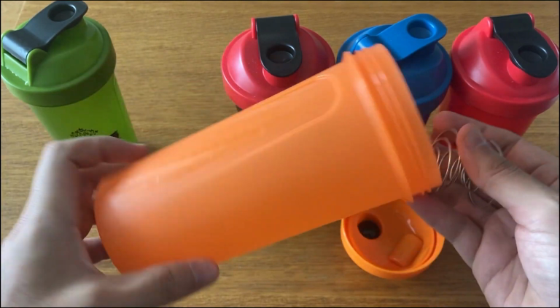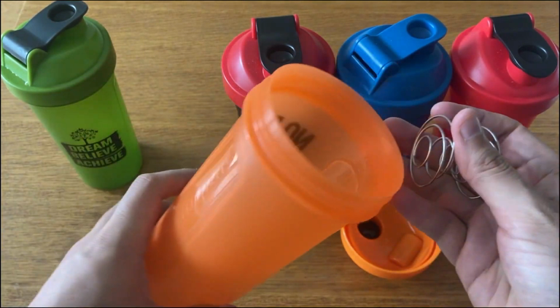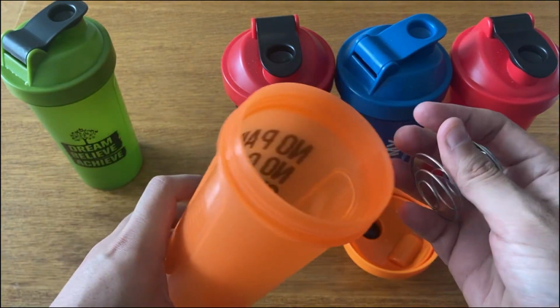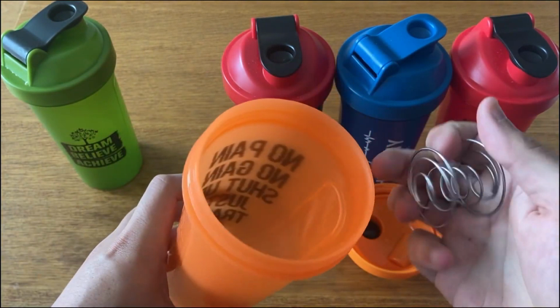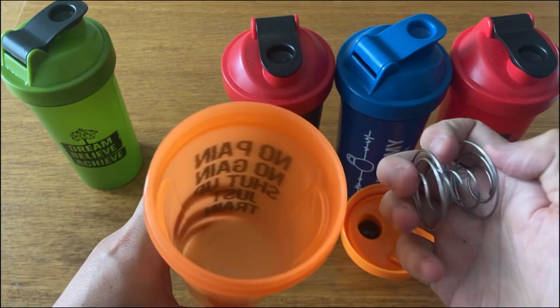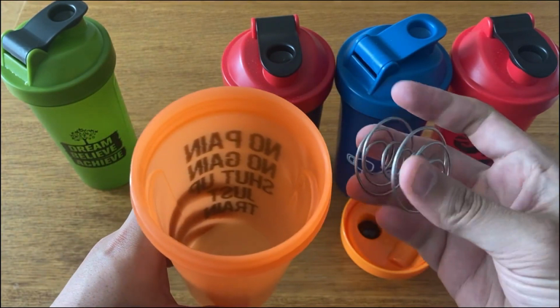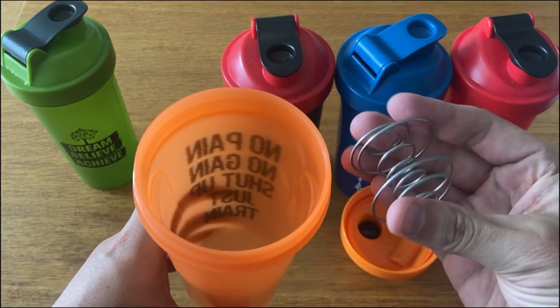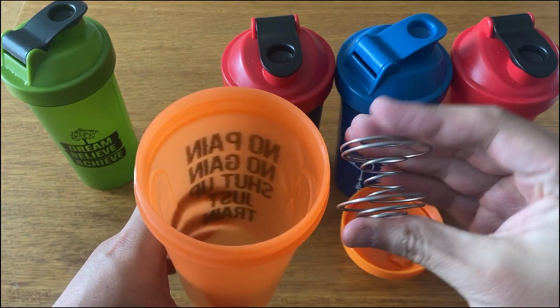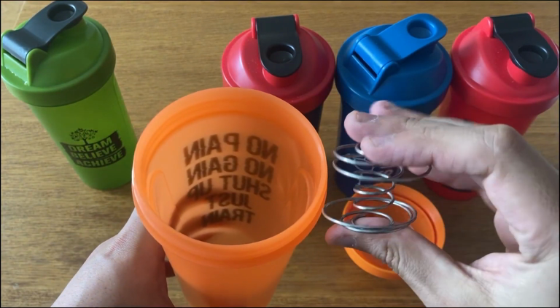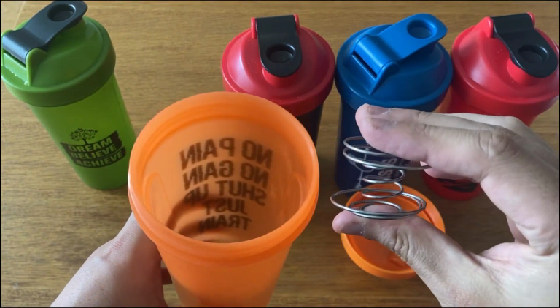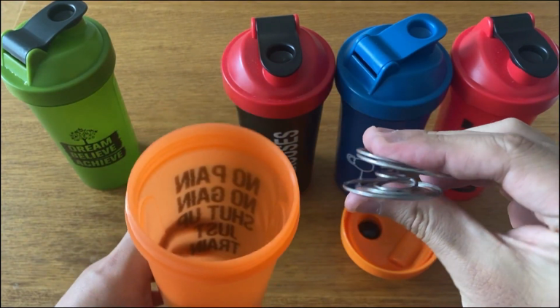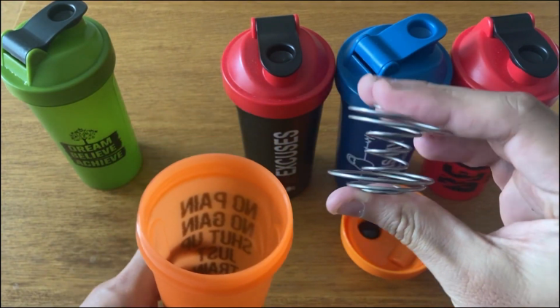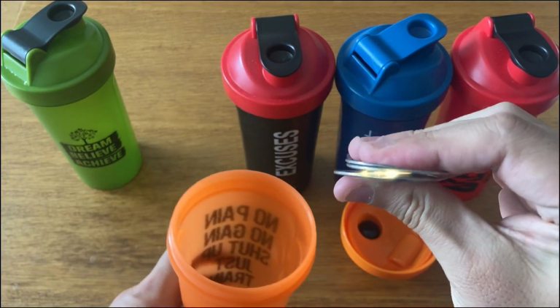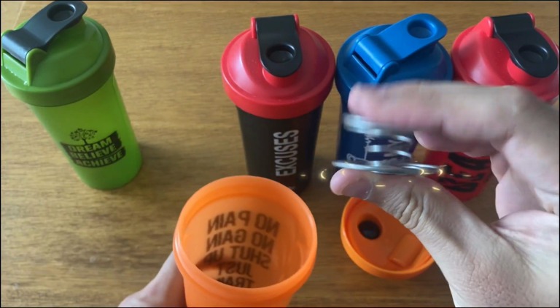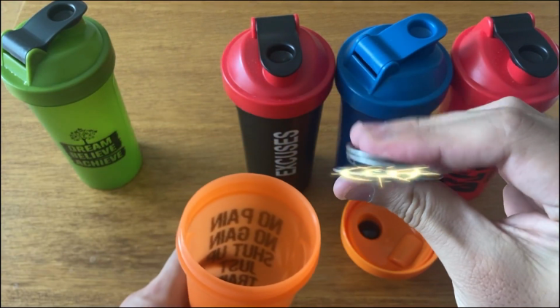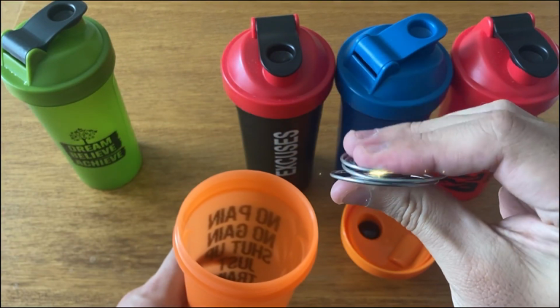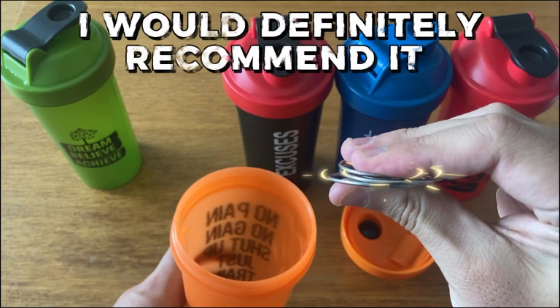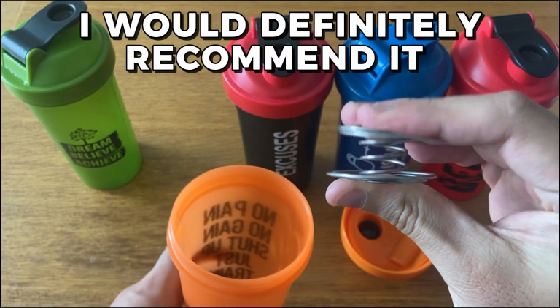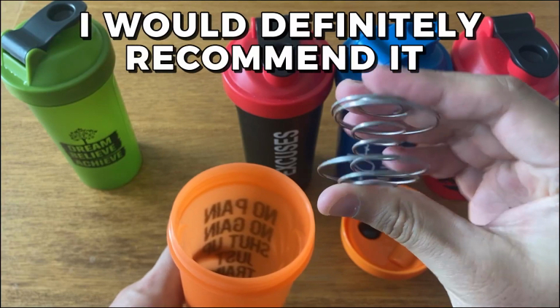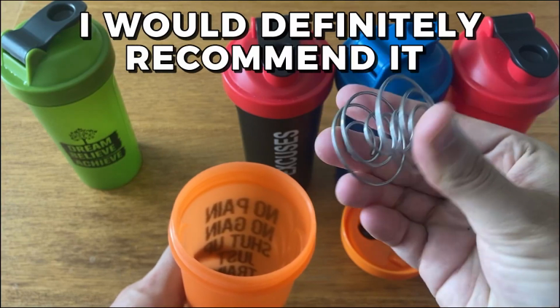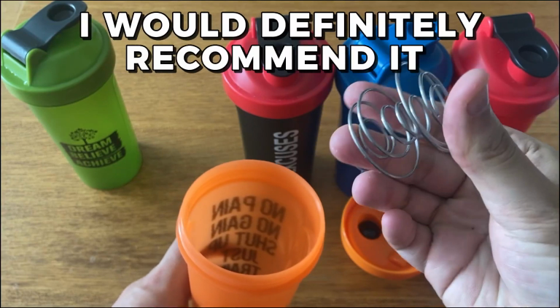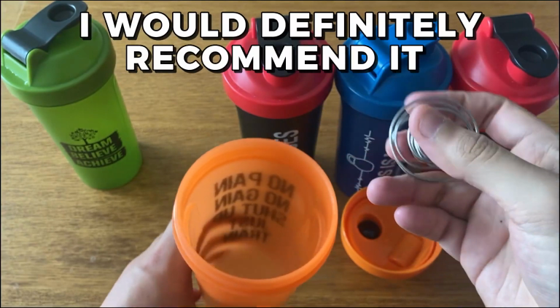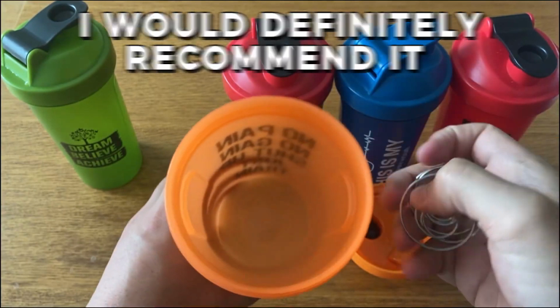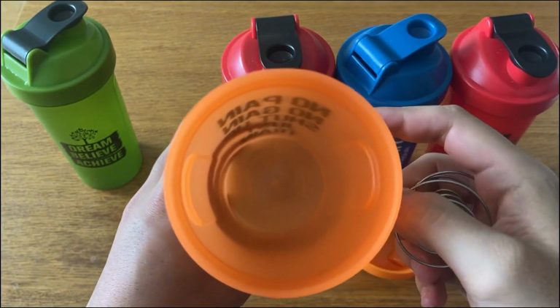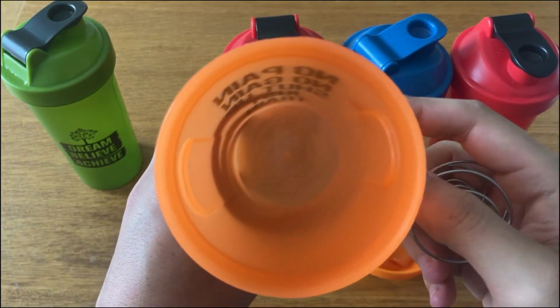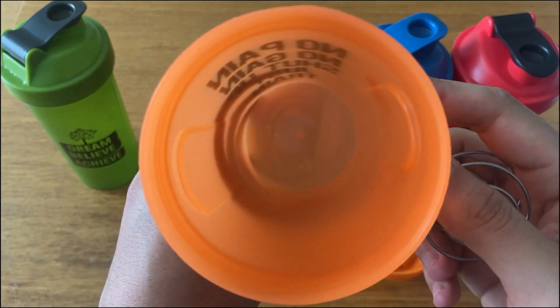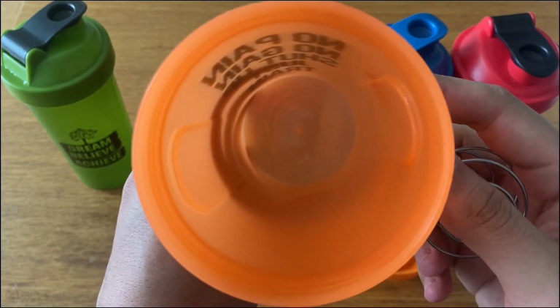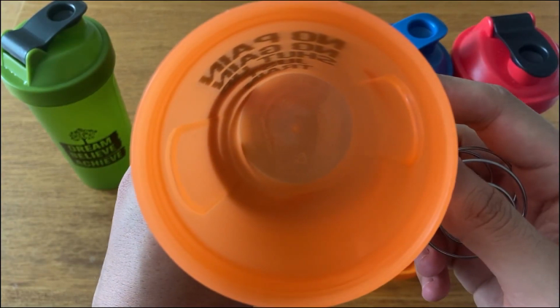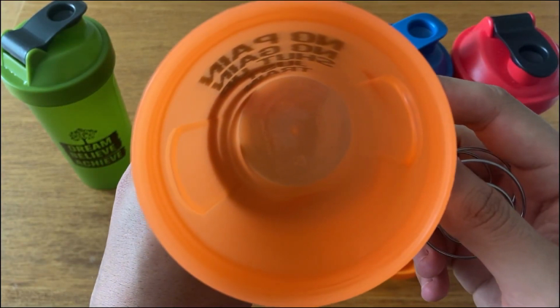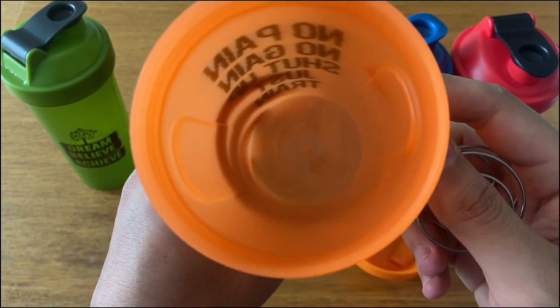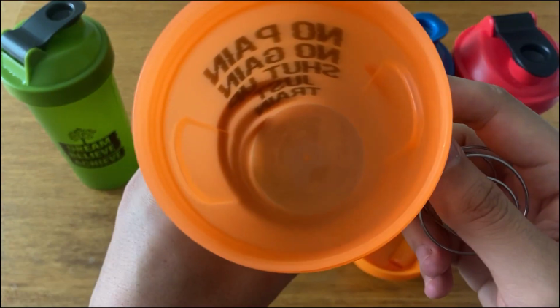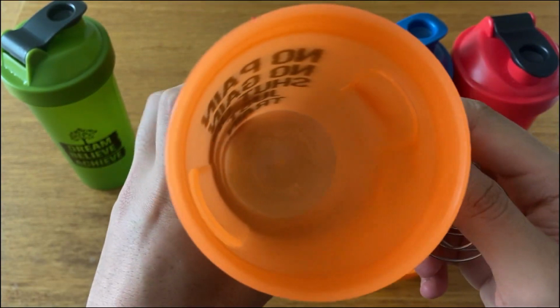All in all, the Gila Sports 5-Pack does what it needs to do, and I would definitely recommend it if you're looking for a quality set of shaker bottles.